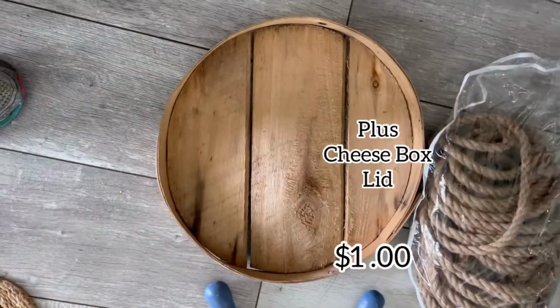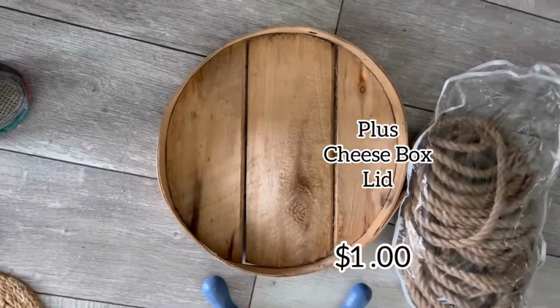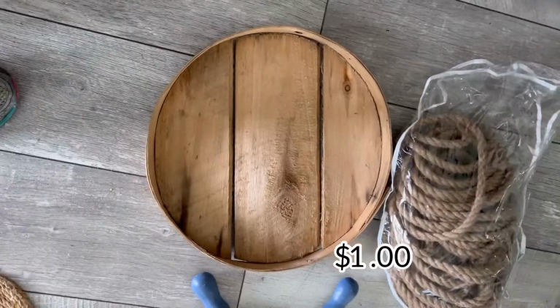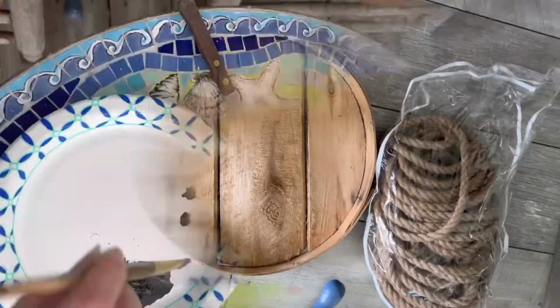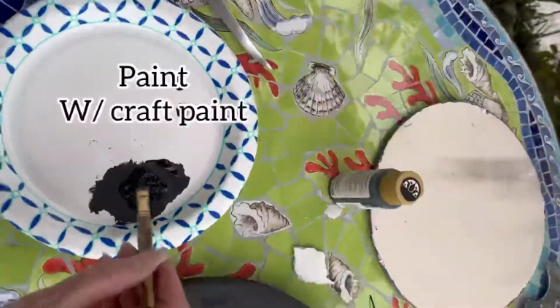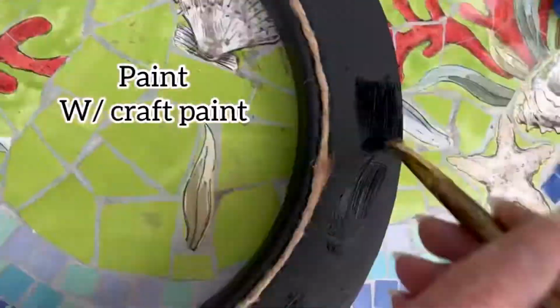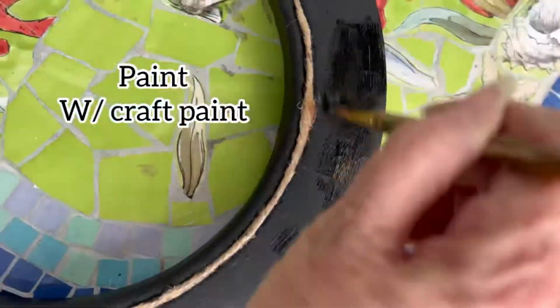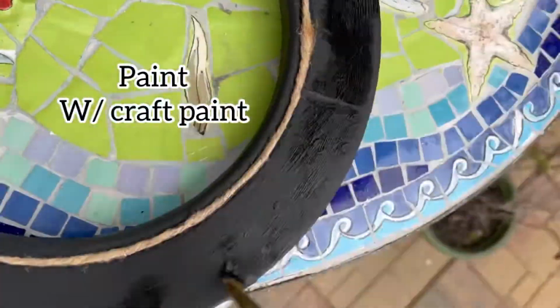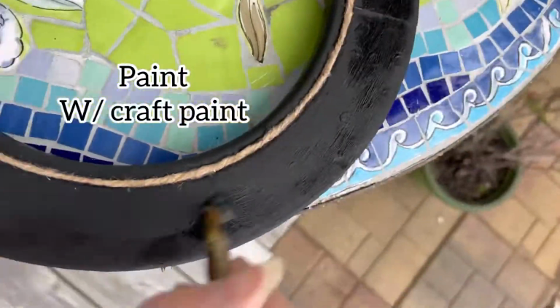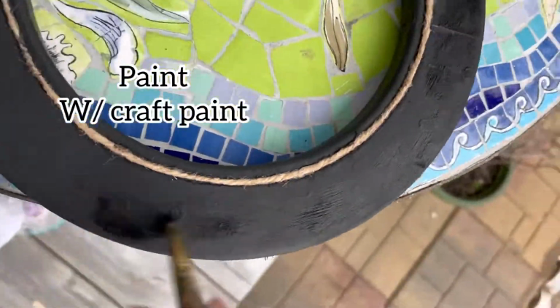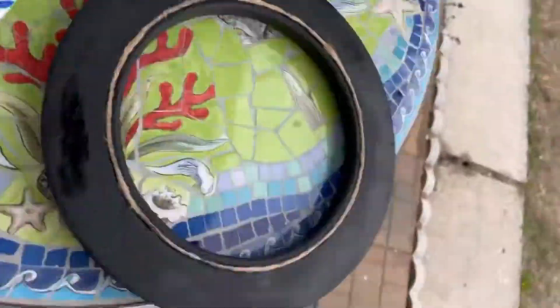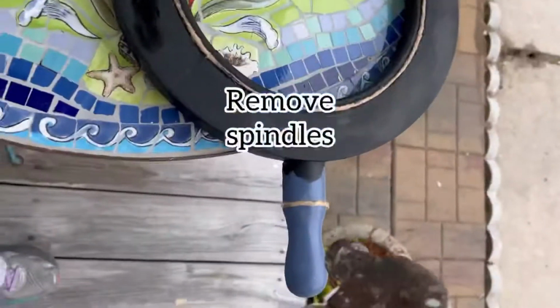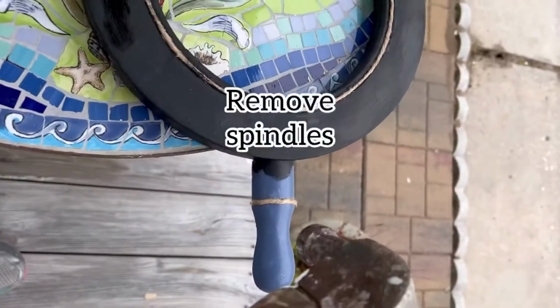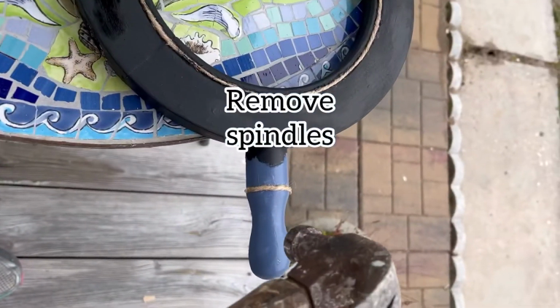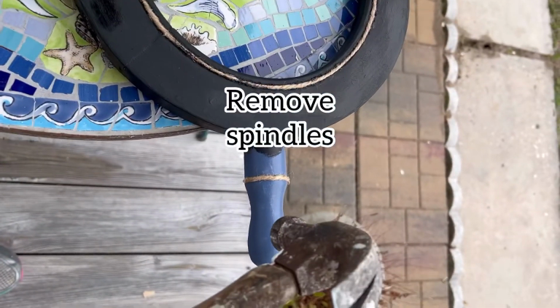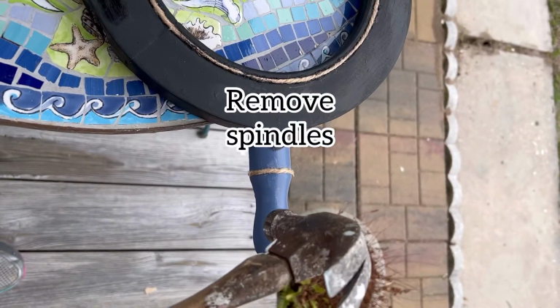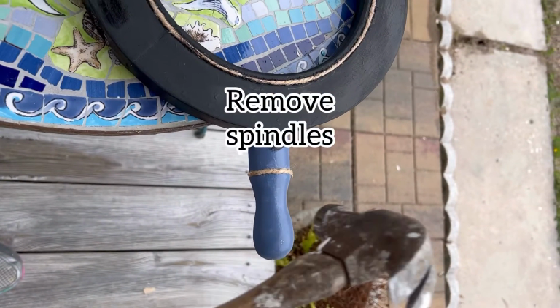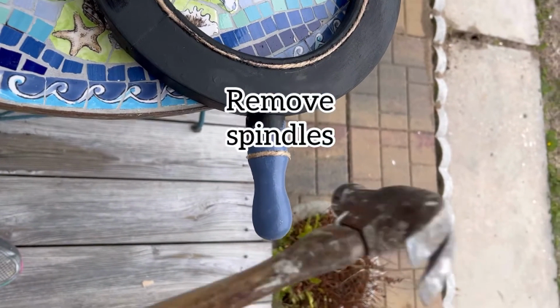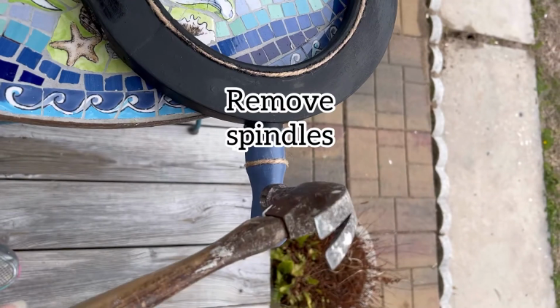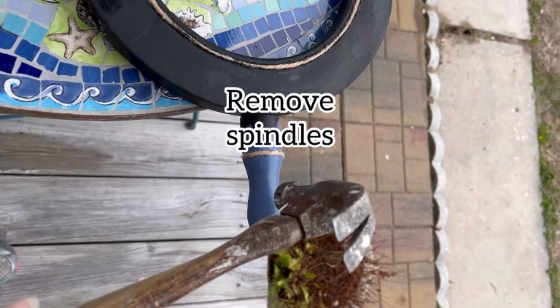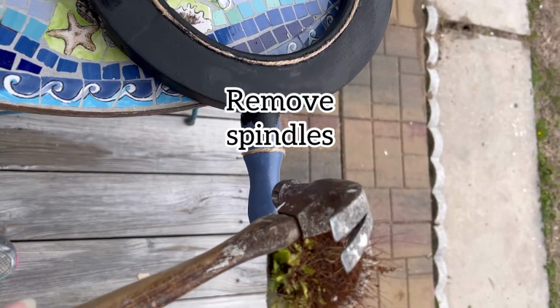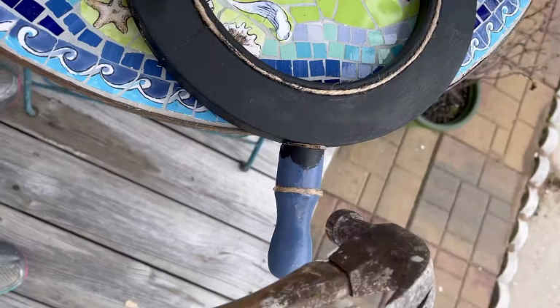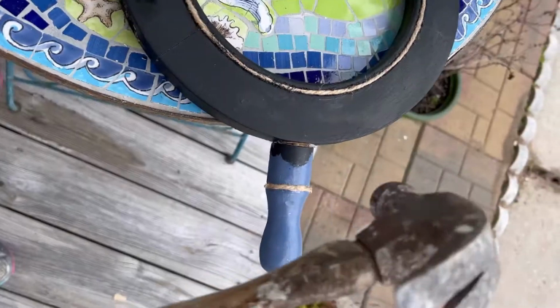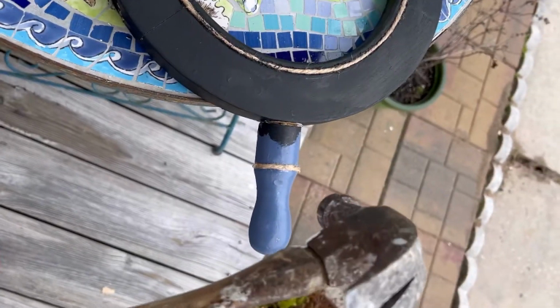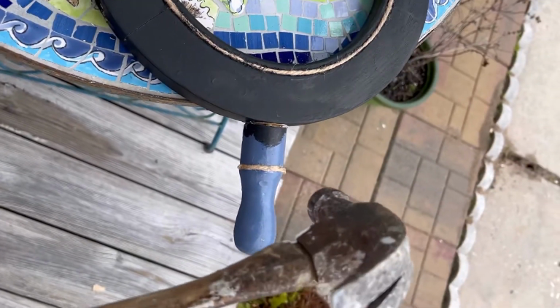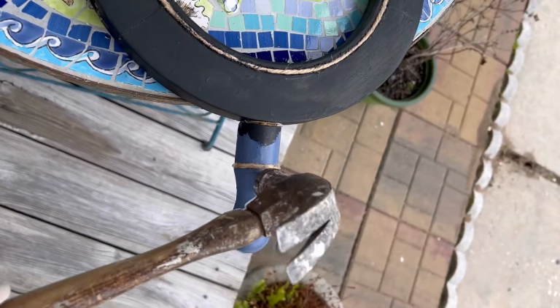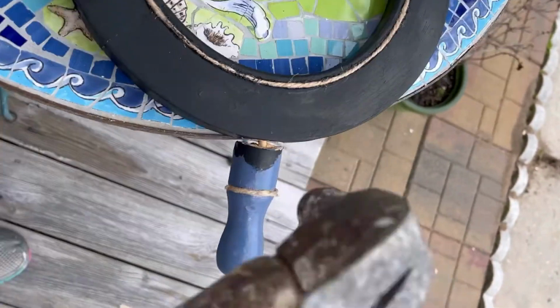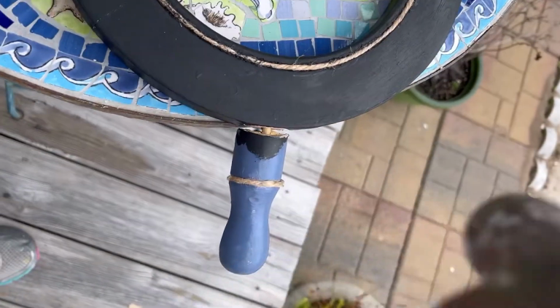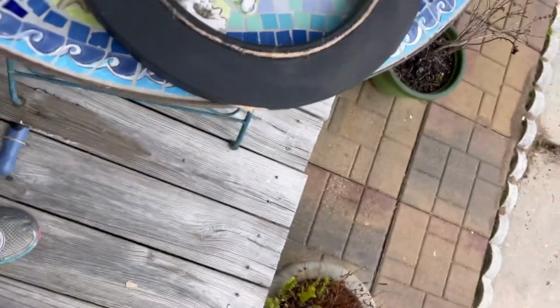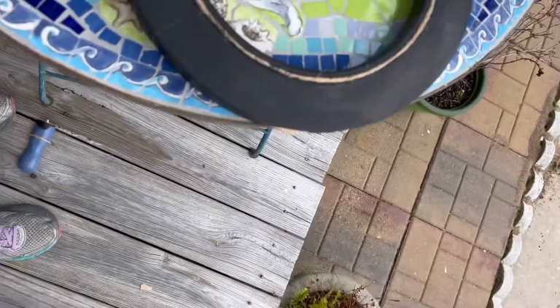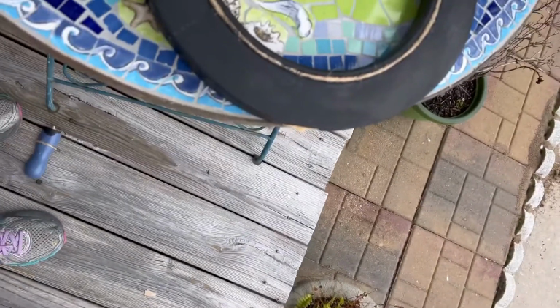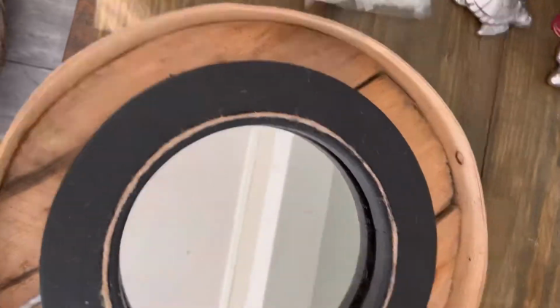First I removed the mirror and then knocked all the spindles off except one and painted the entire frame black. Then I removed the final spindle.